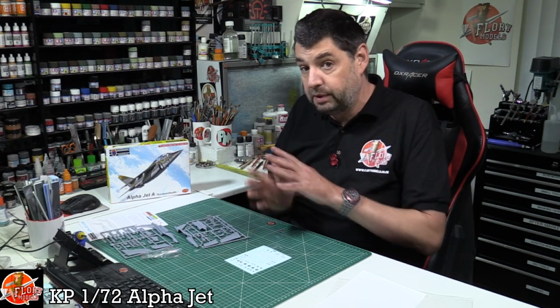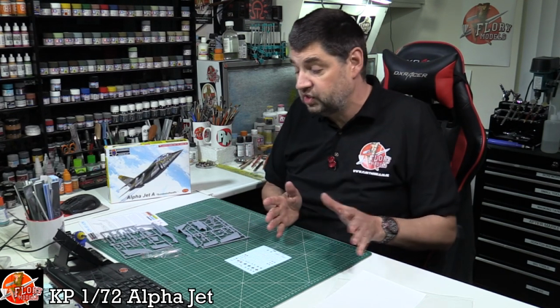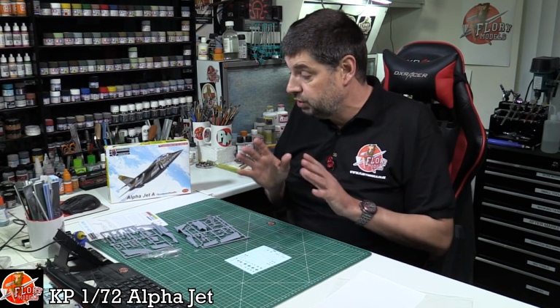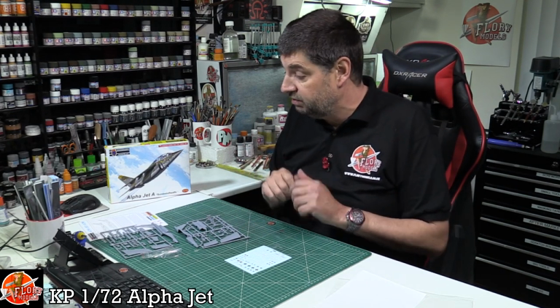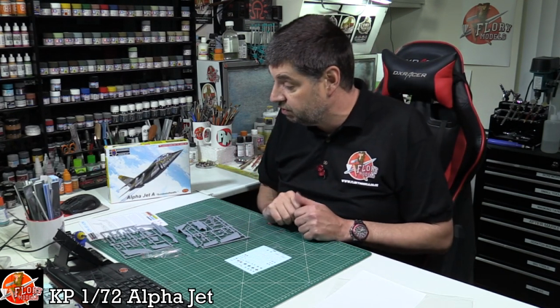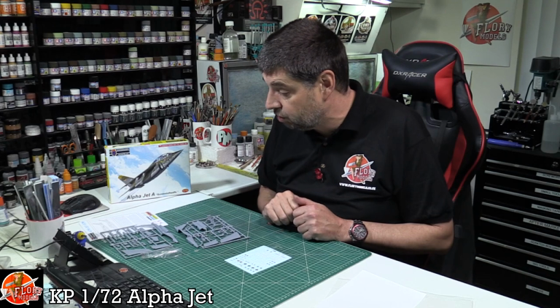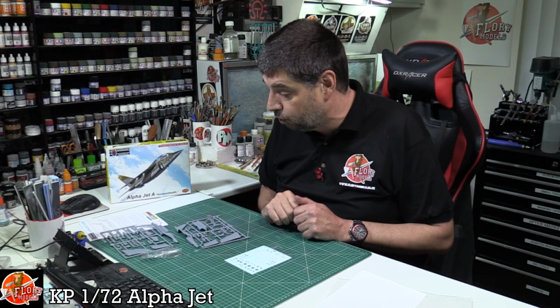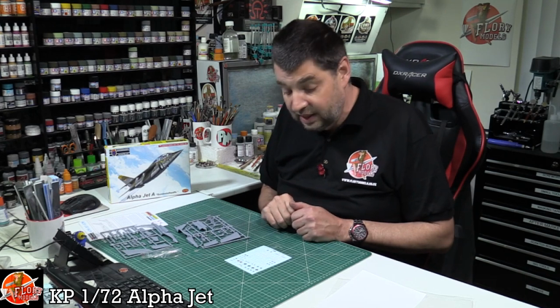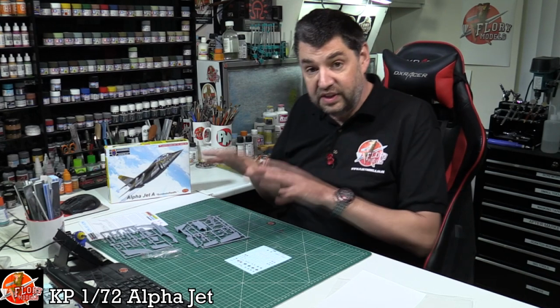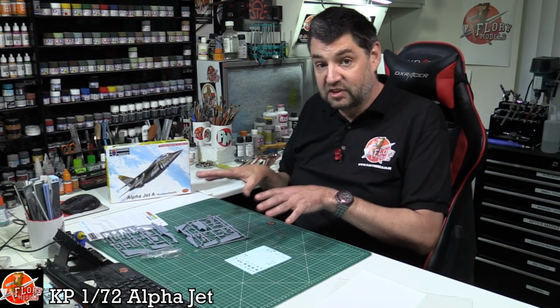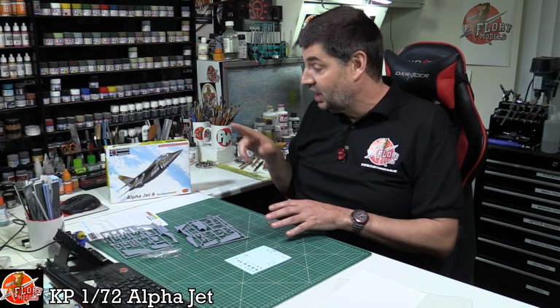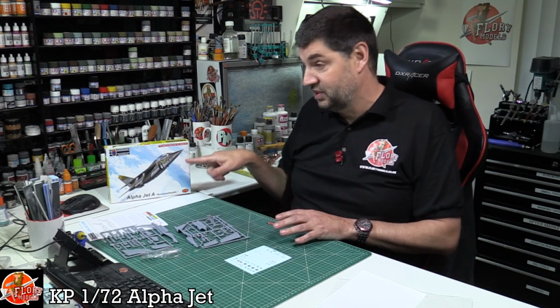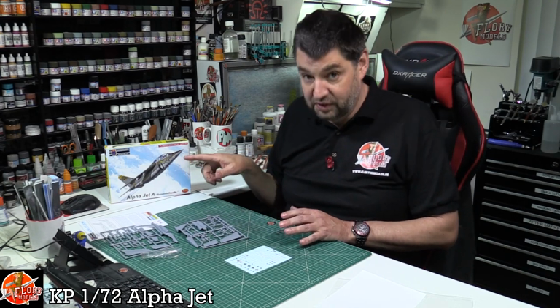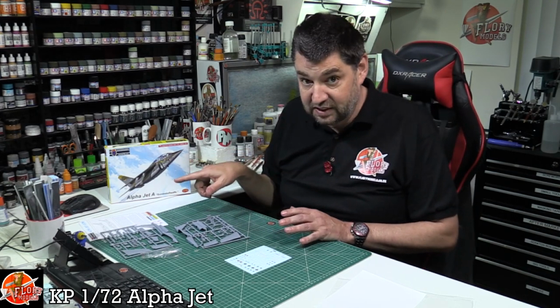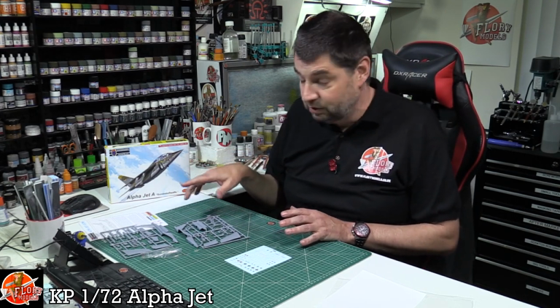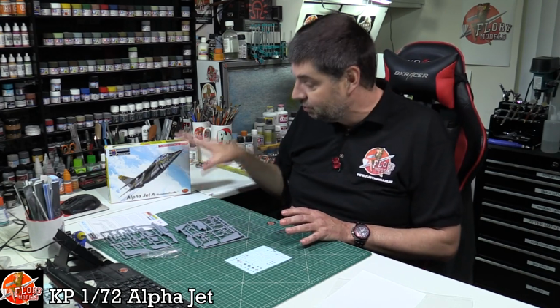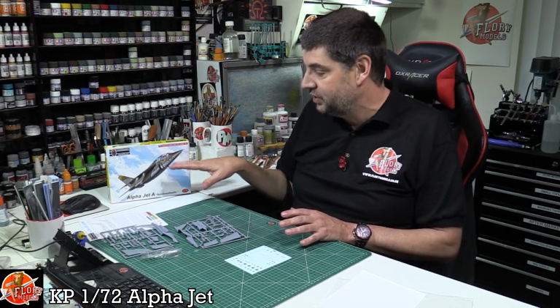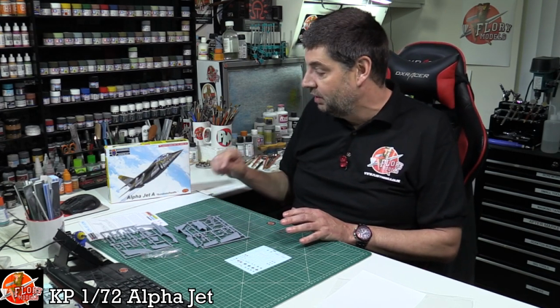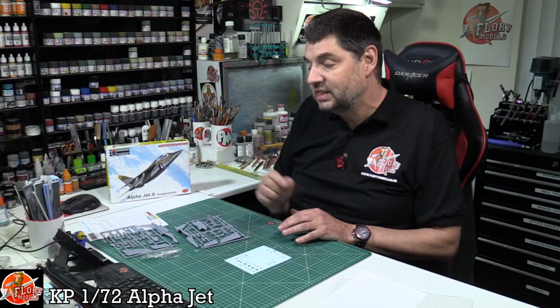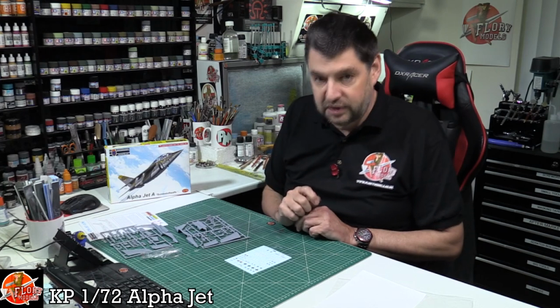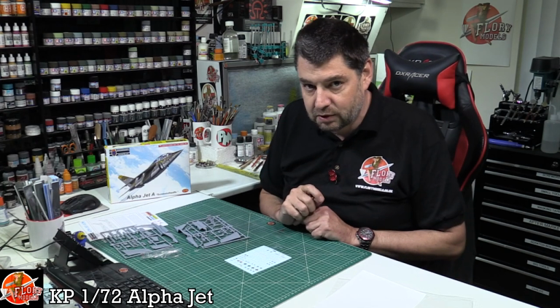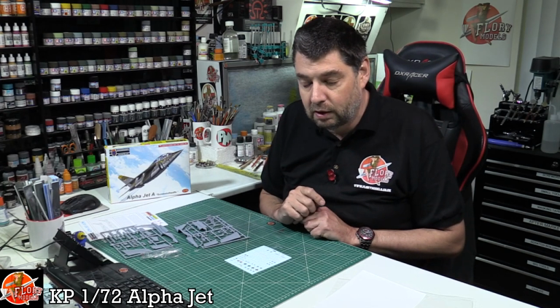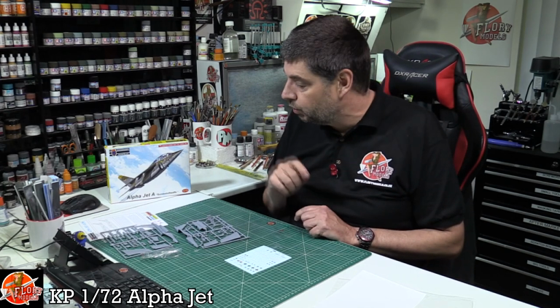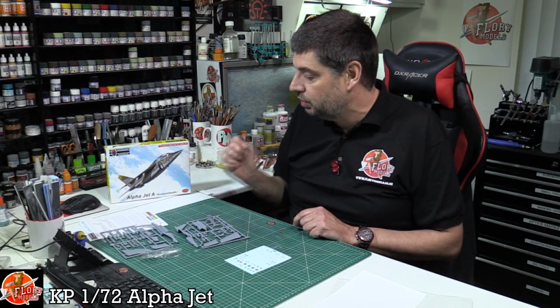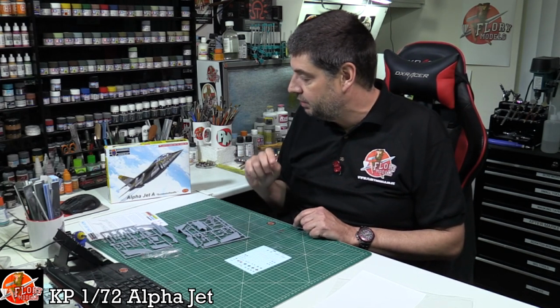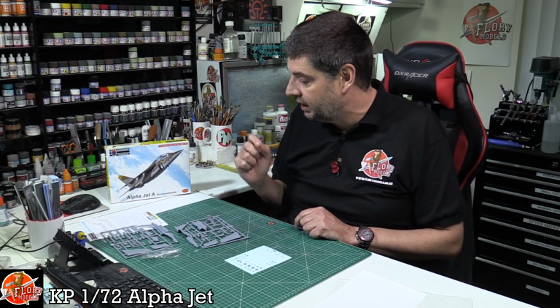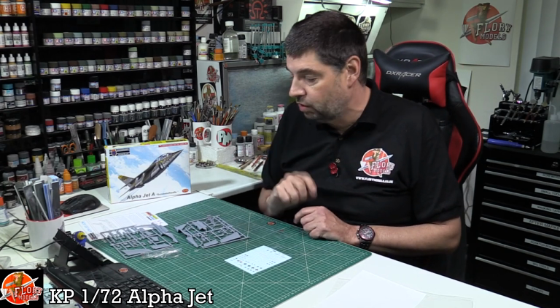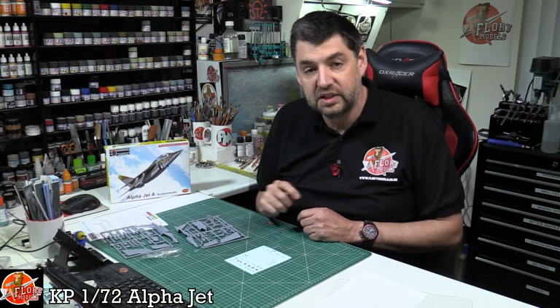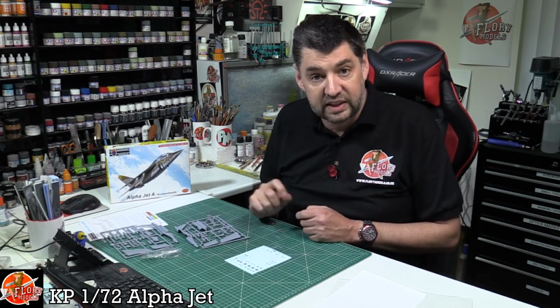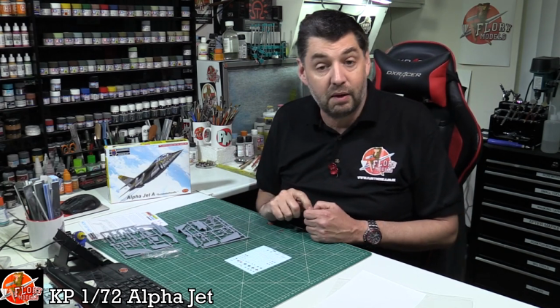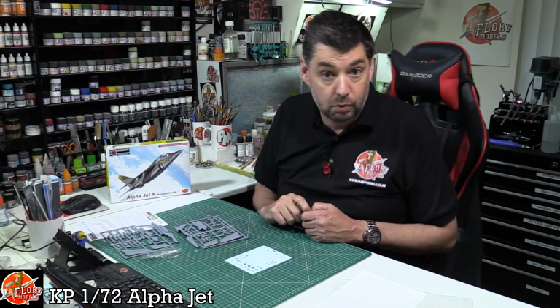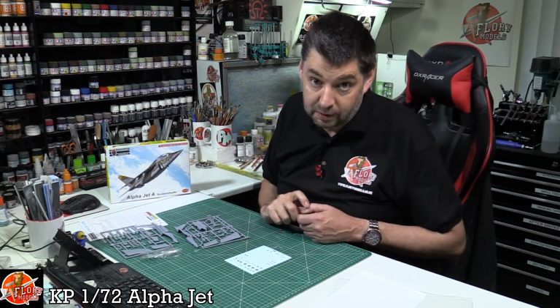Get all your parts off the sprue, clean them all up, and get yourself squared away, and the build itself should be very straightforward. This is actually Nathan's kit - he's one of the team and he's going to put it together, so we'll catch up with him a little bit later on to find out how he gets on with the build.